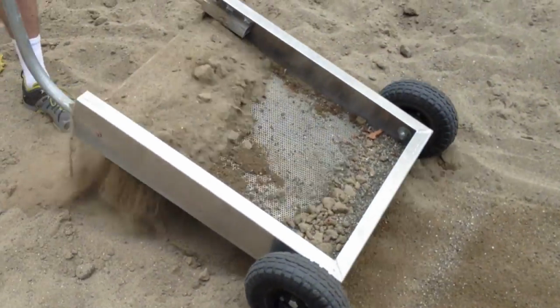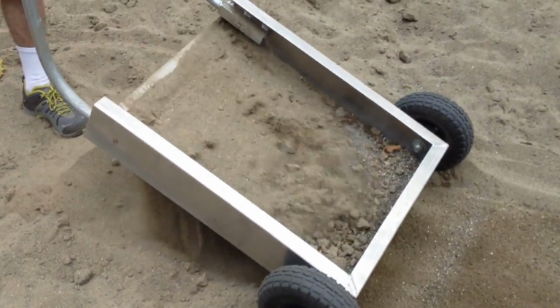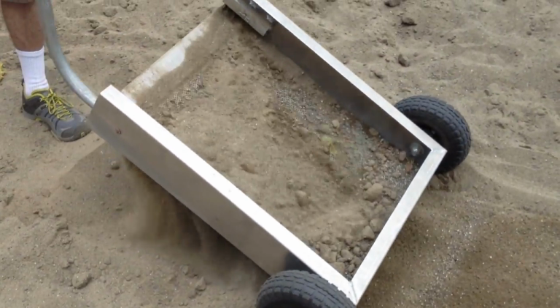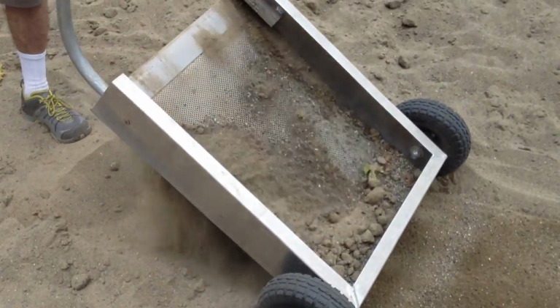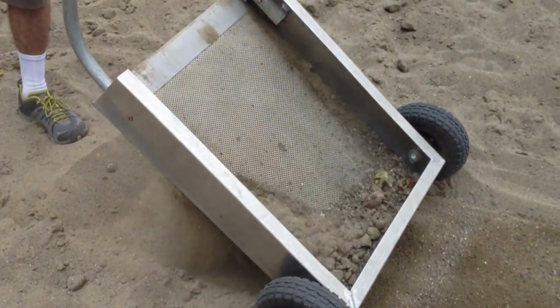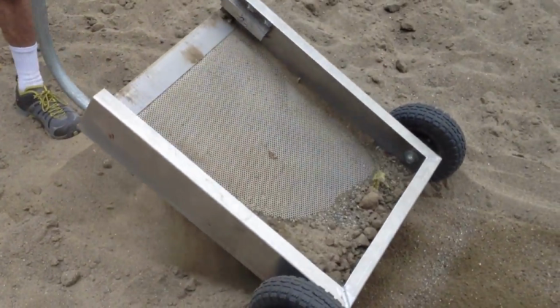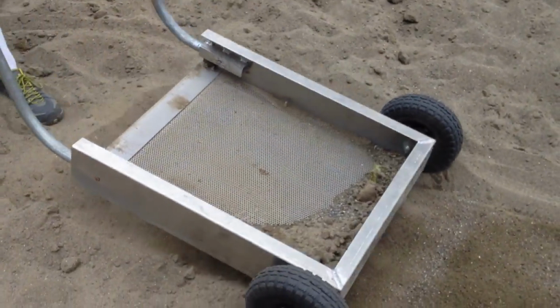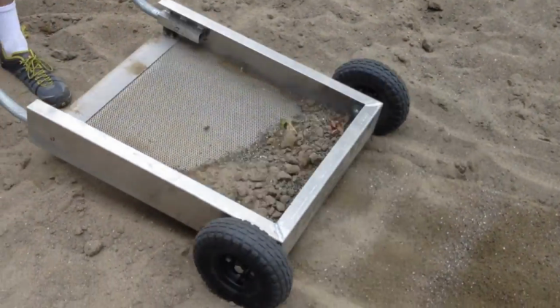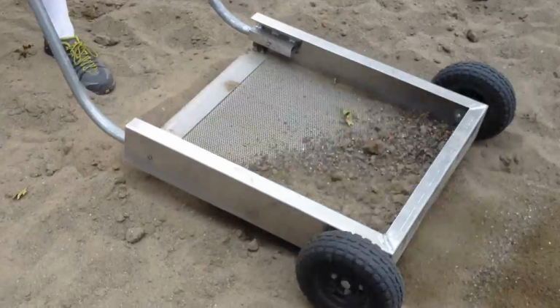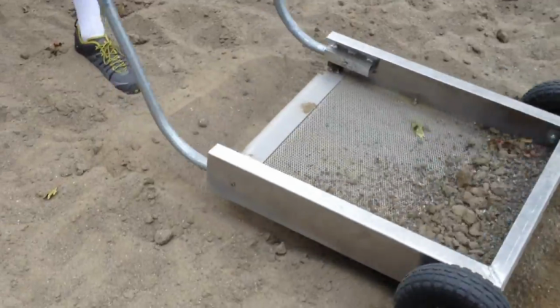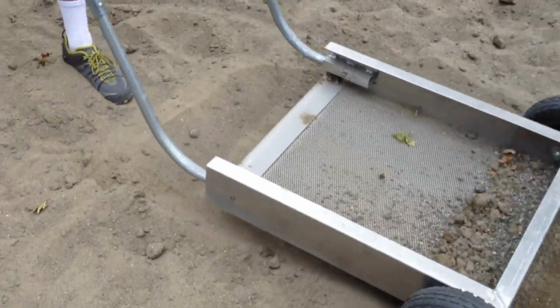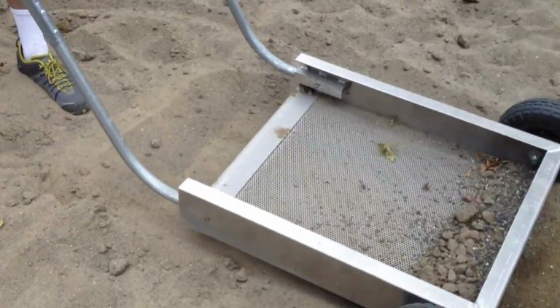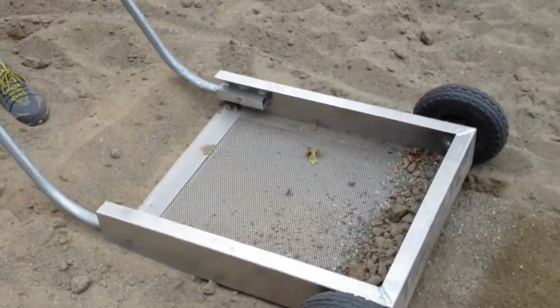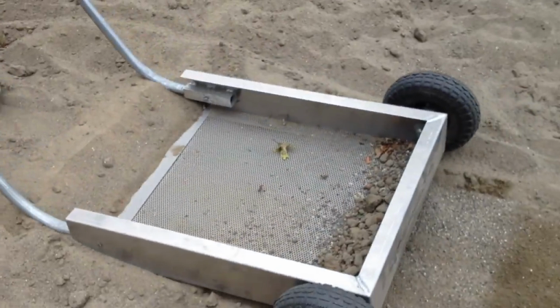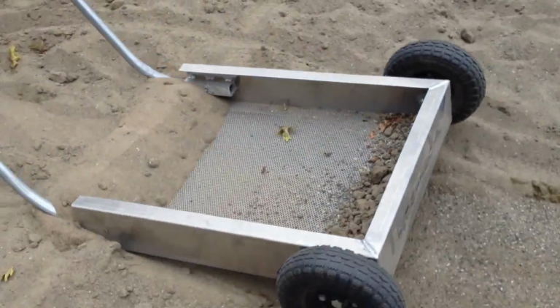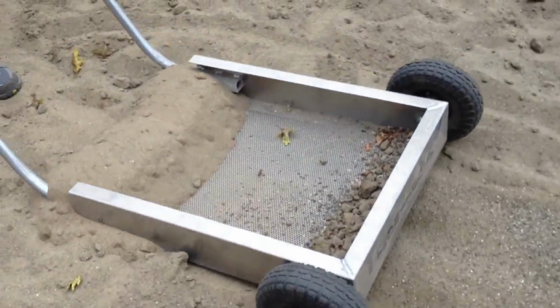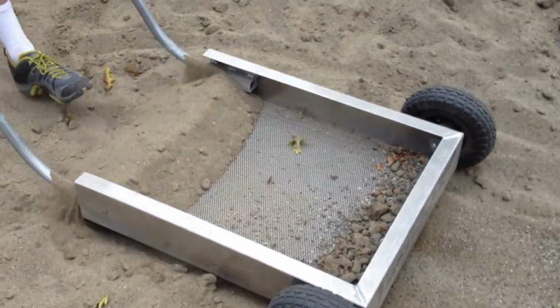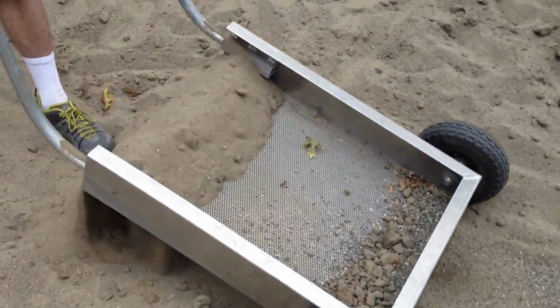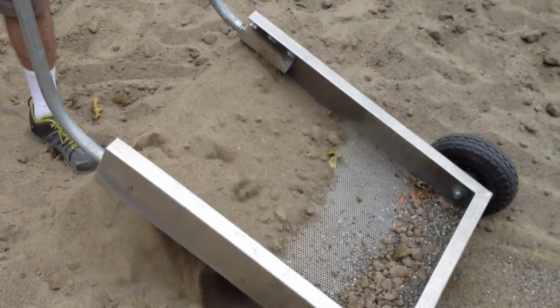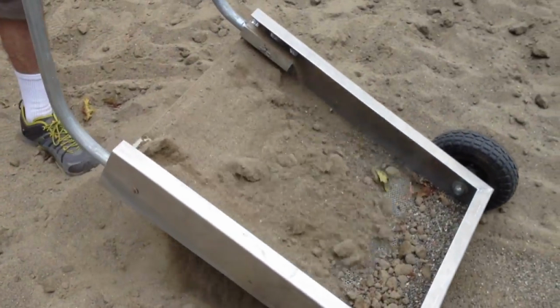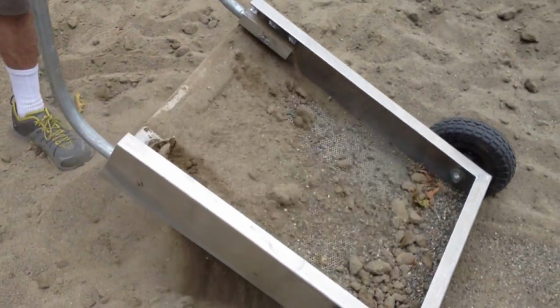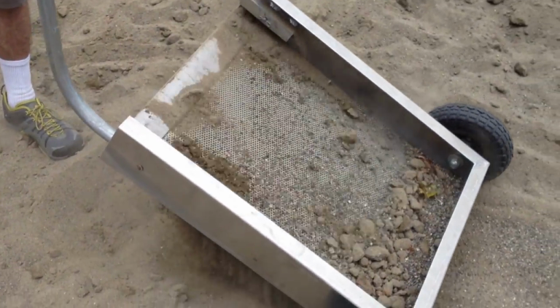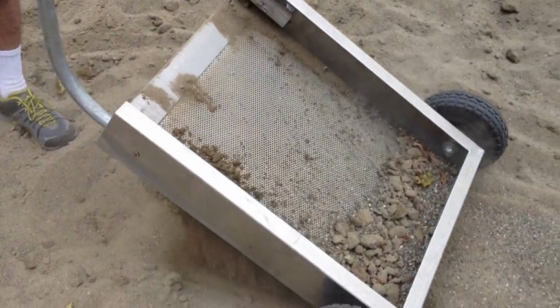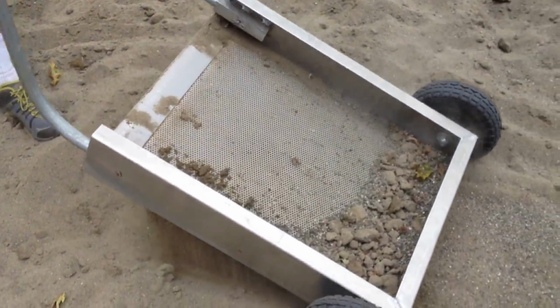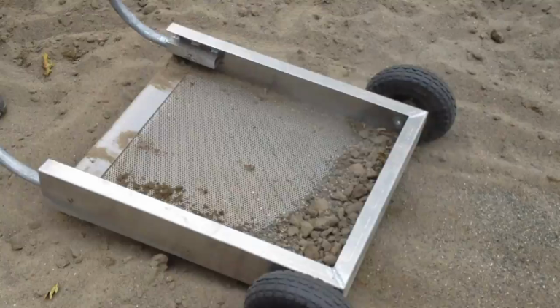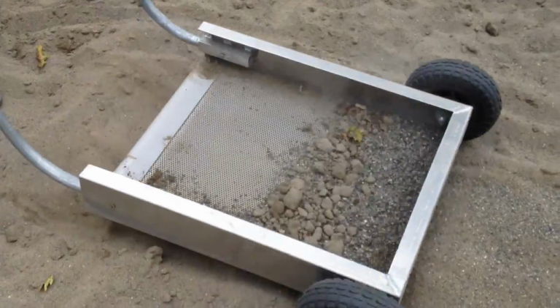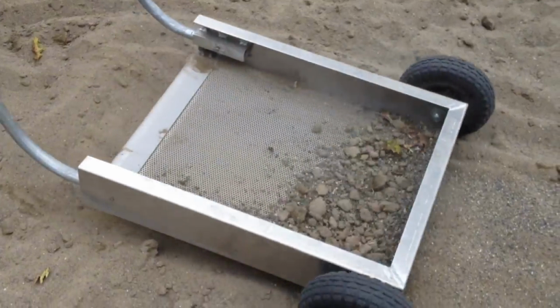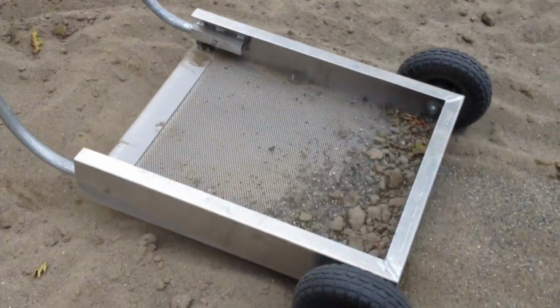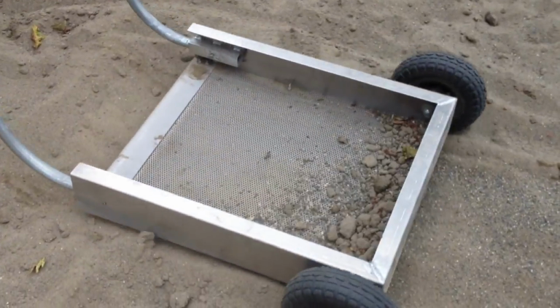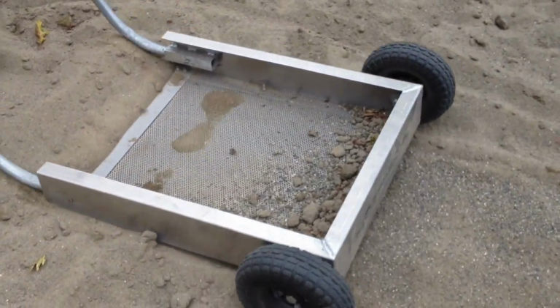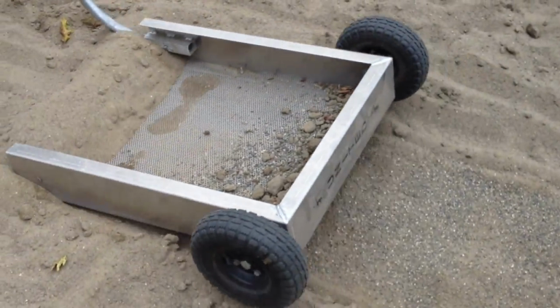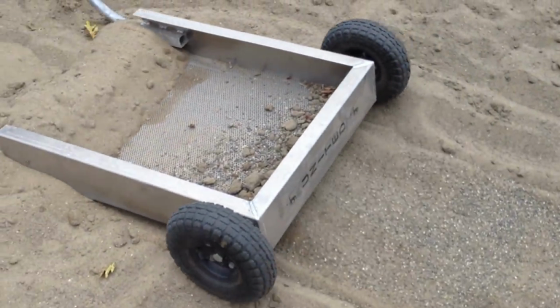Showing the motion of how you advance the product — lifting it, sifting, and extracting the pea gravel out of the sand.